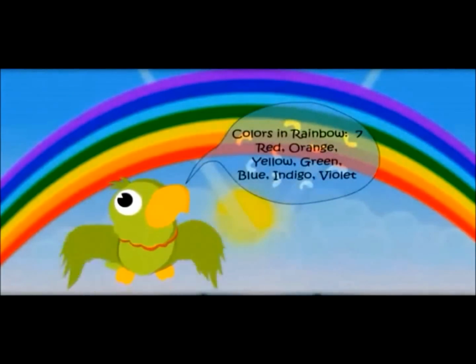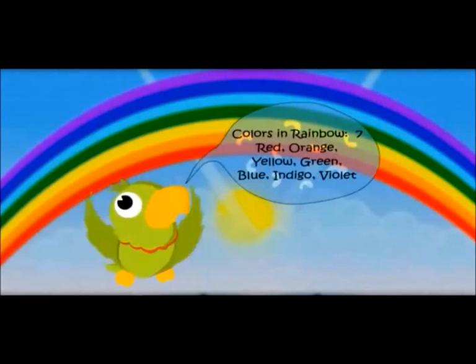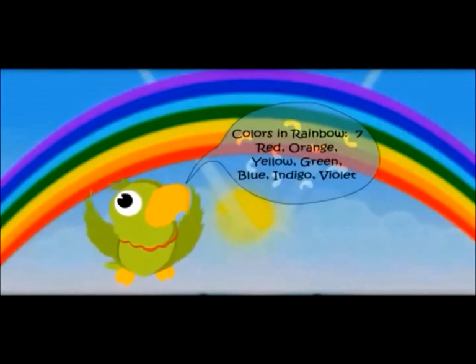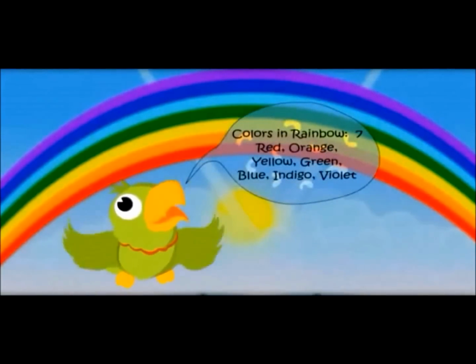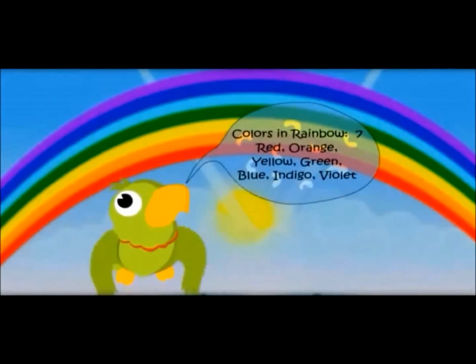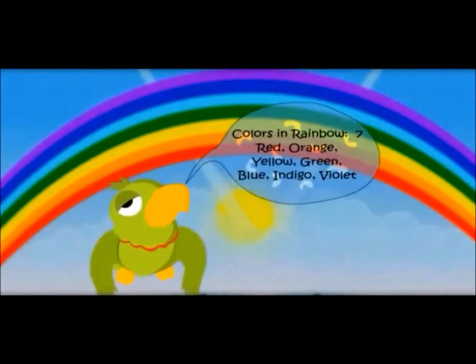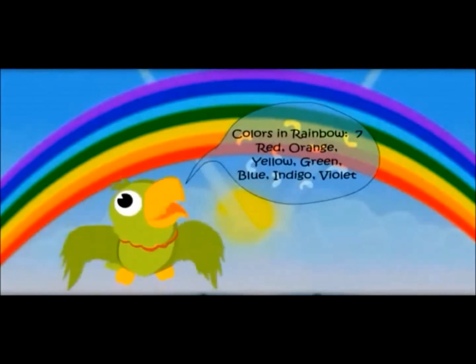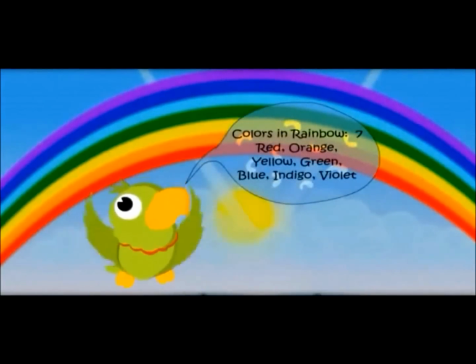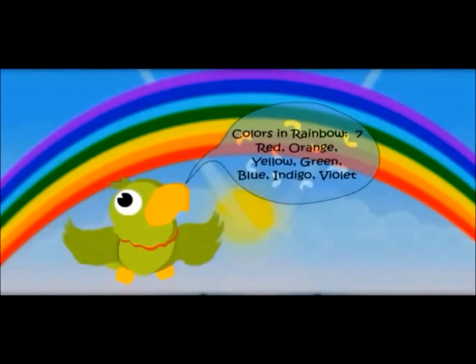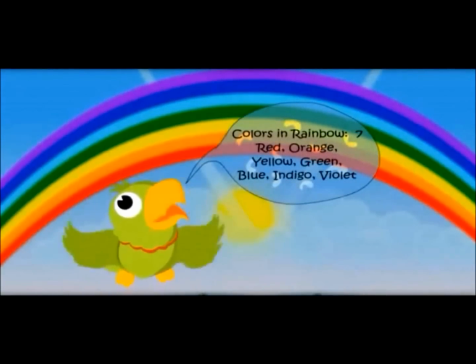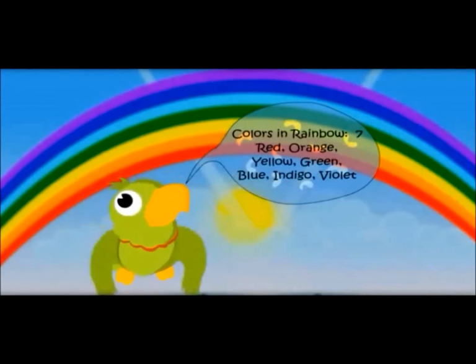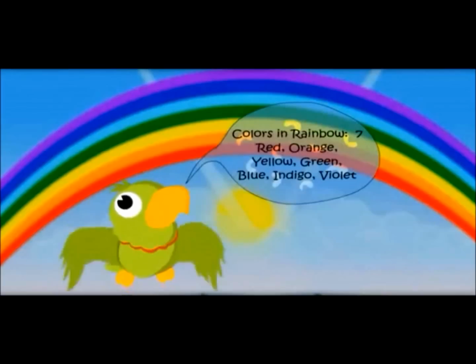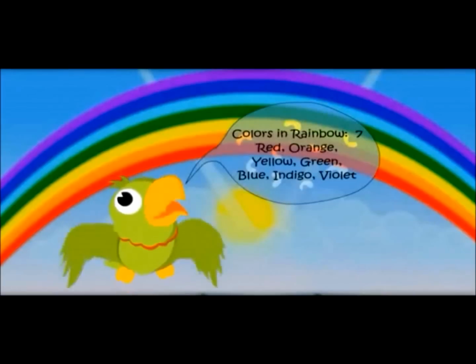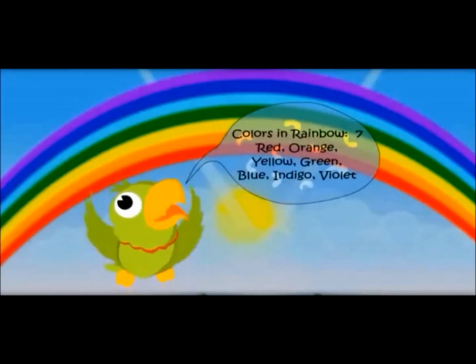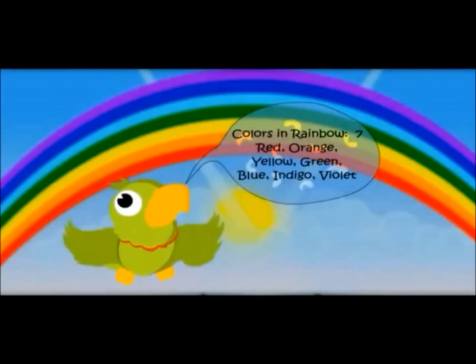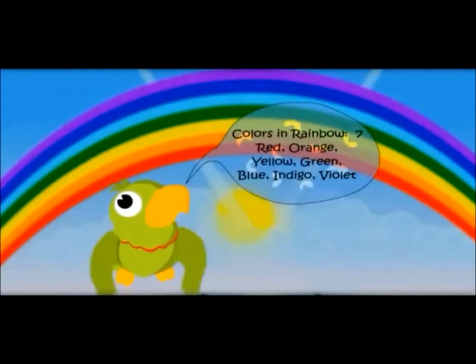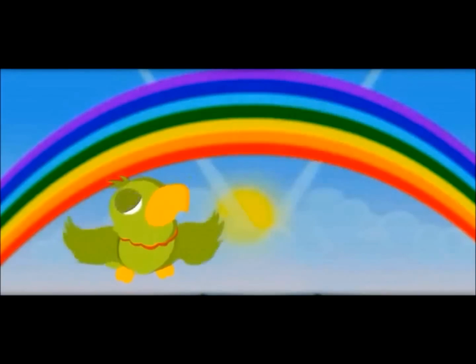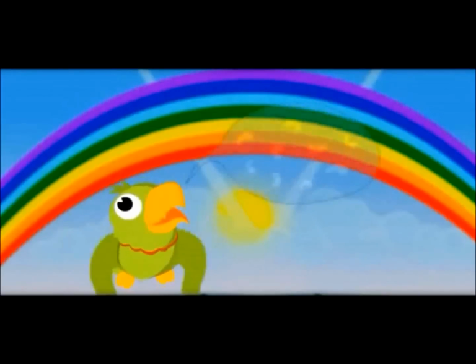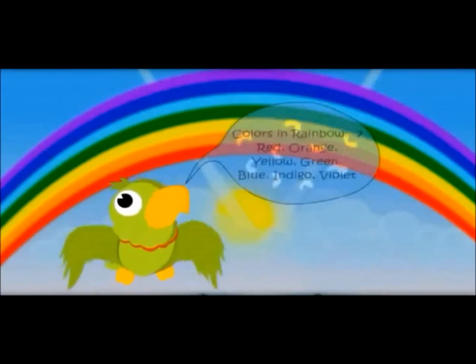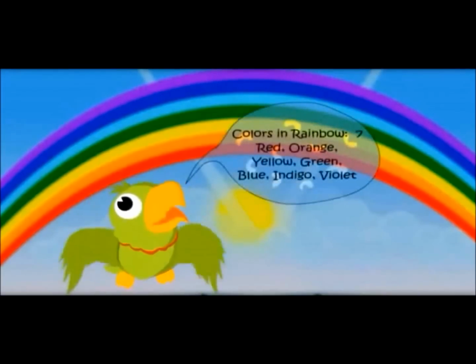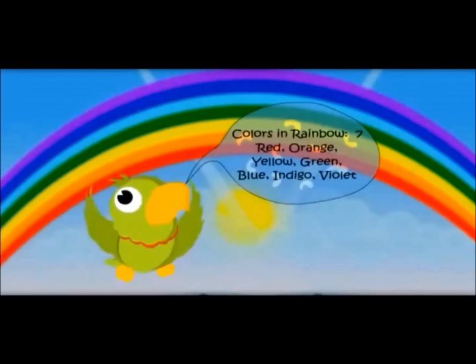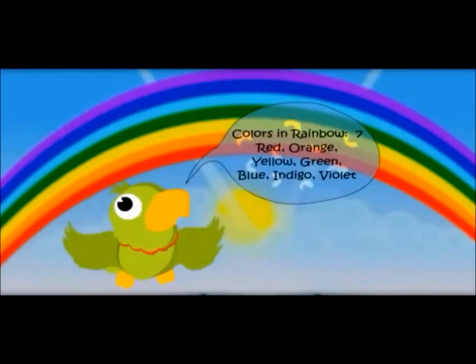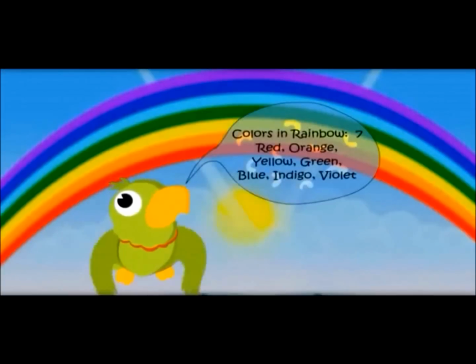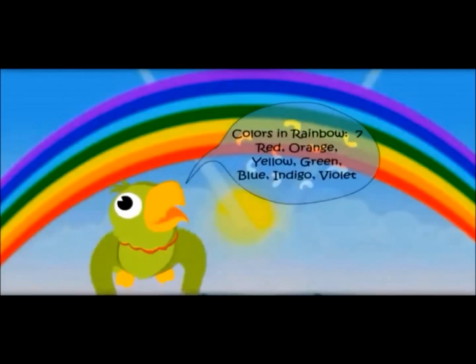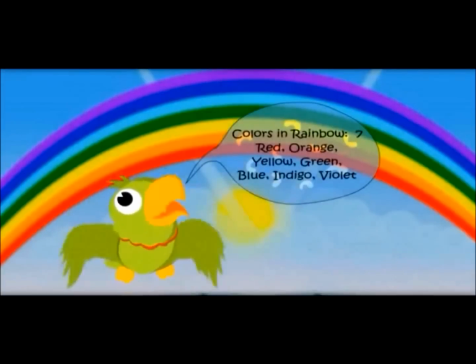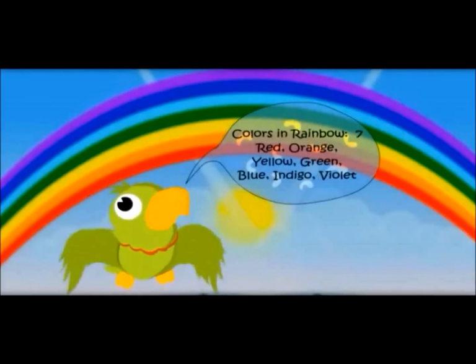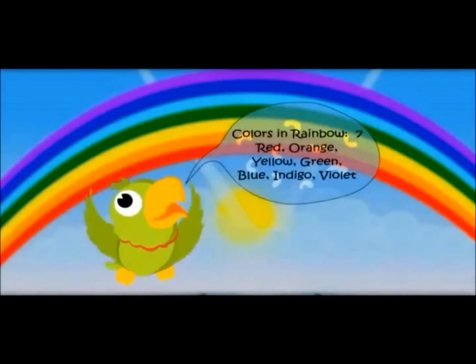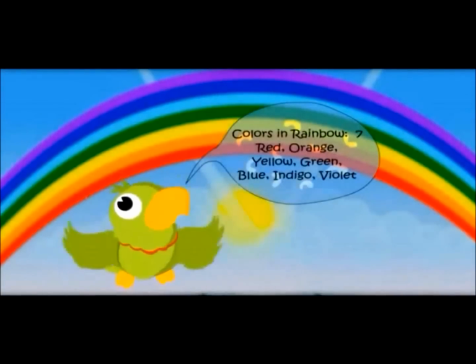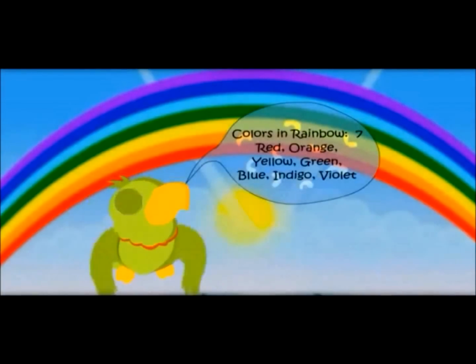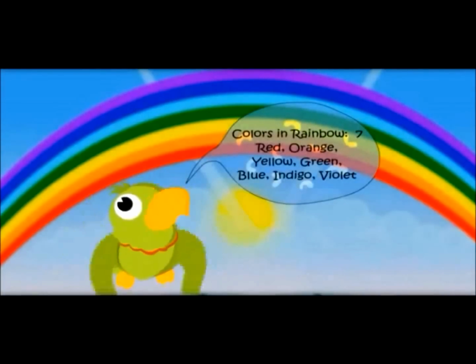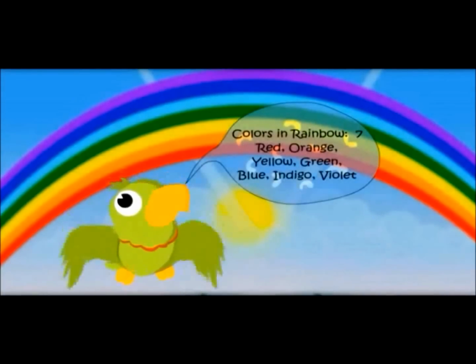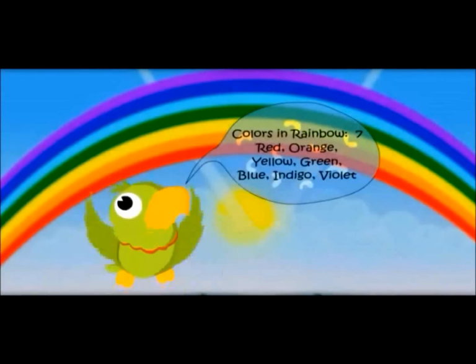Colors in a rainbow — seven: red, orange, yellow, green, blue, indigo, violet.